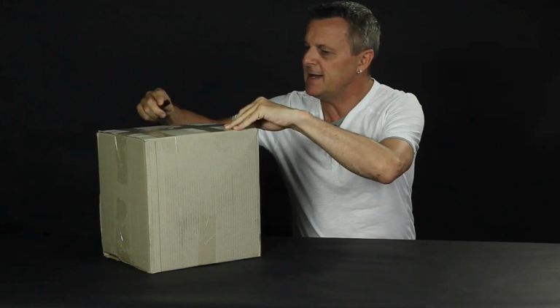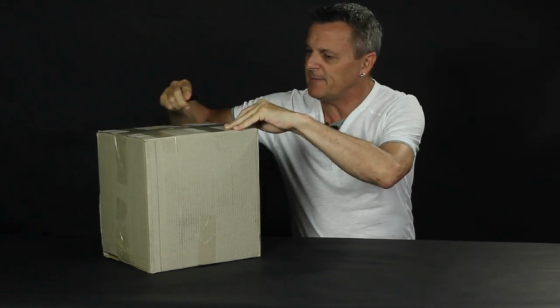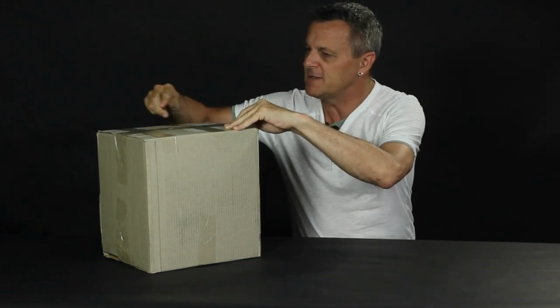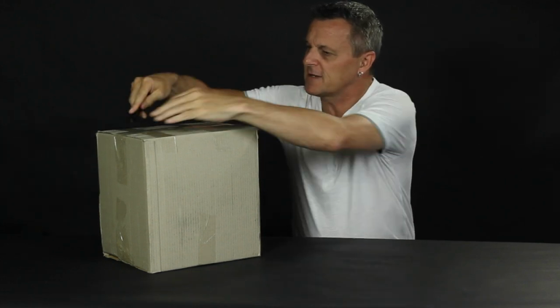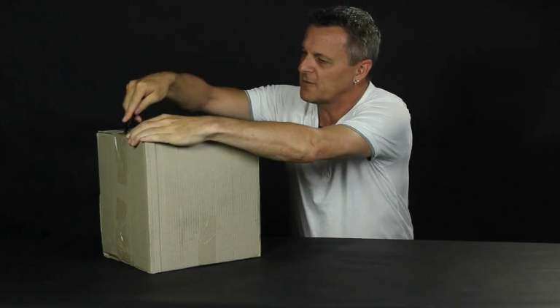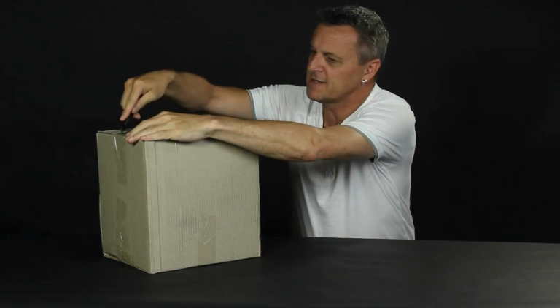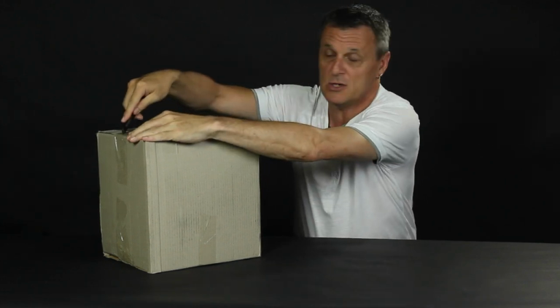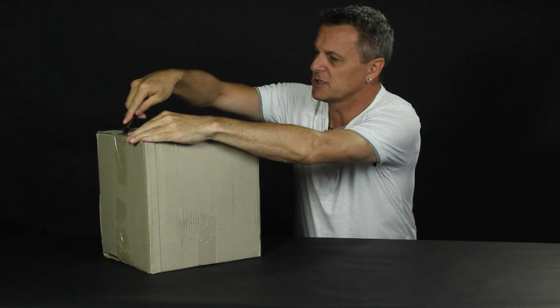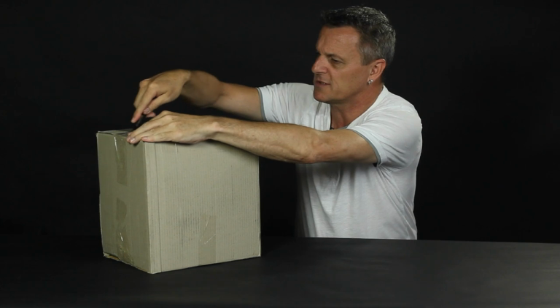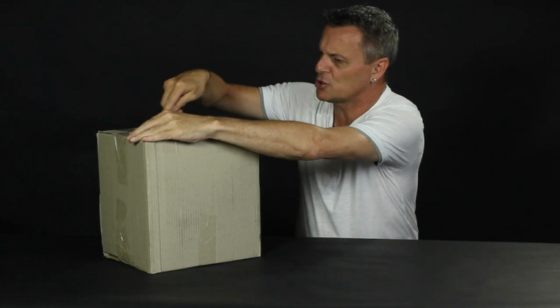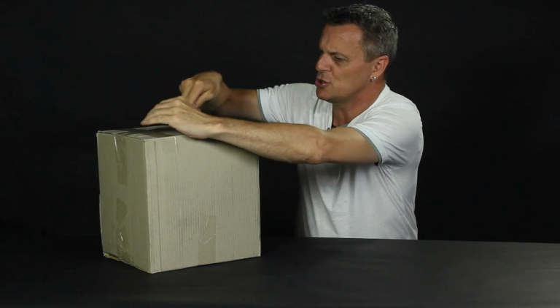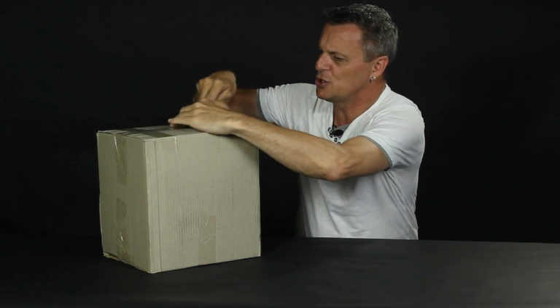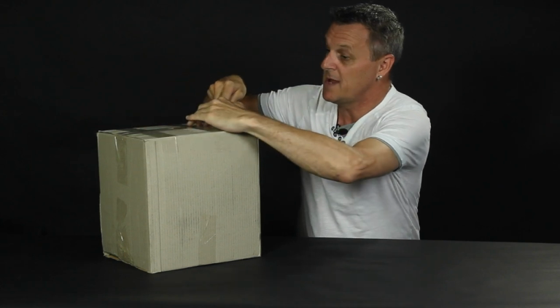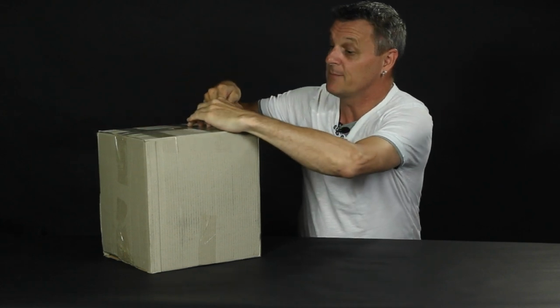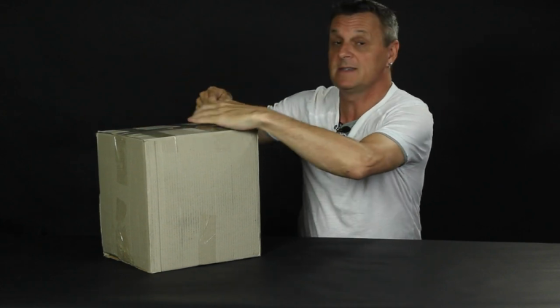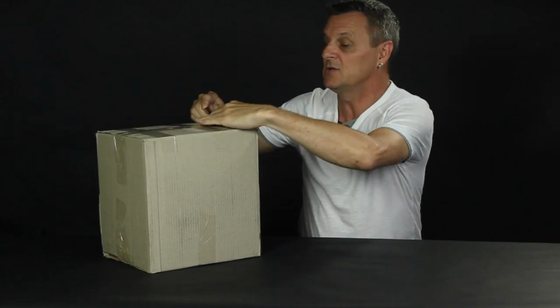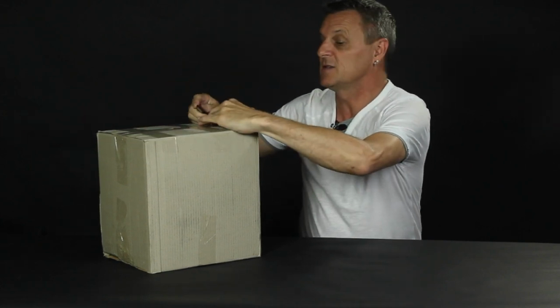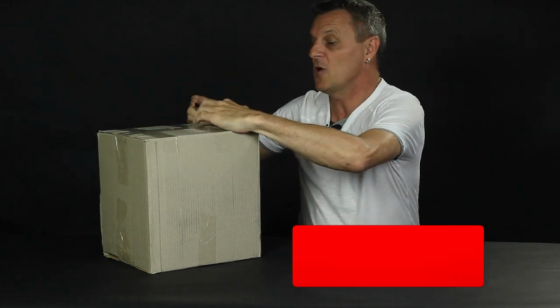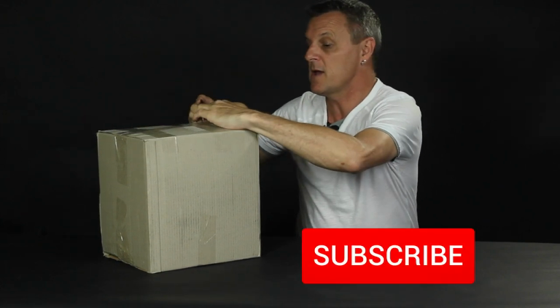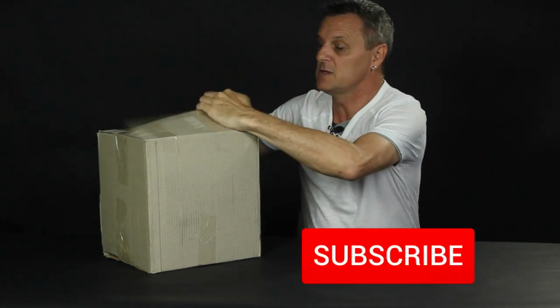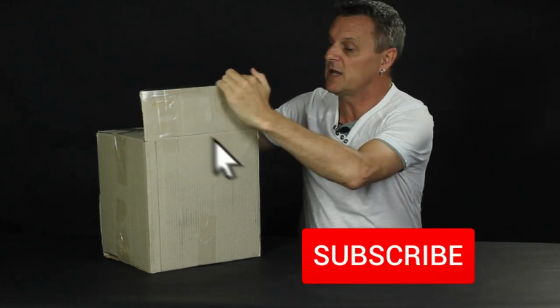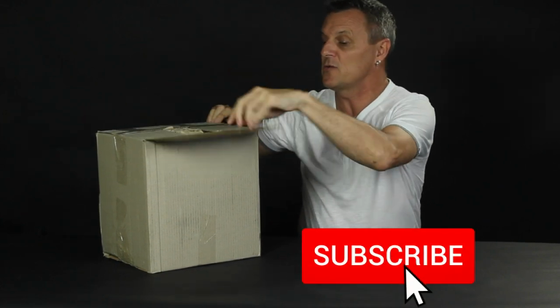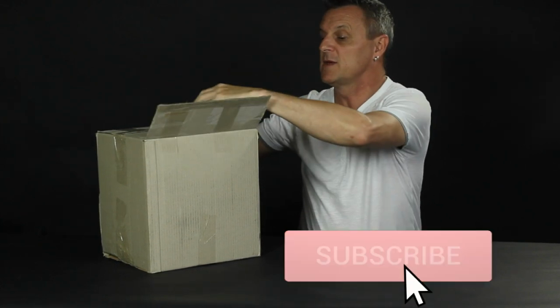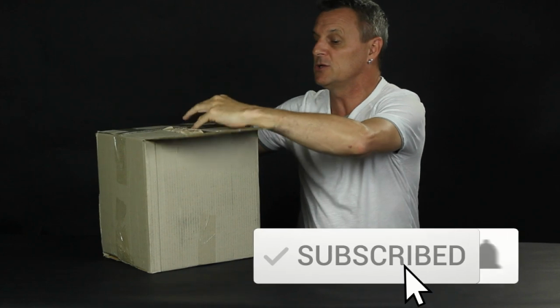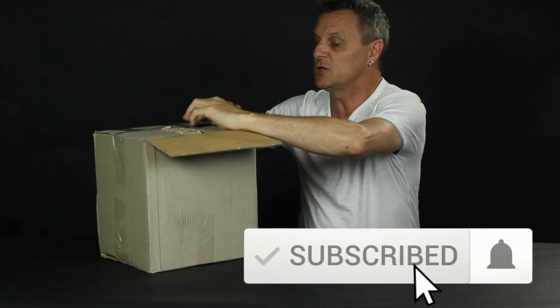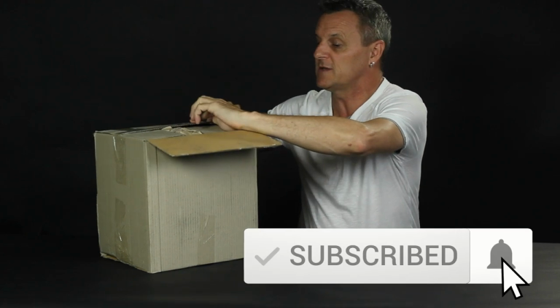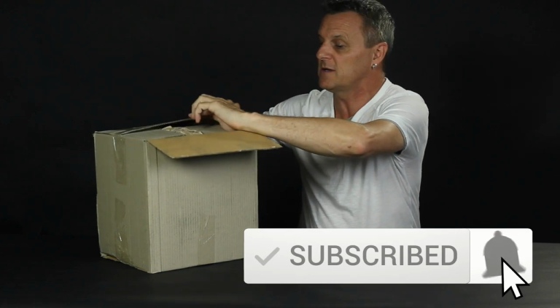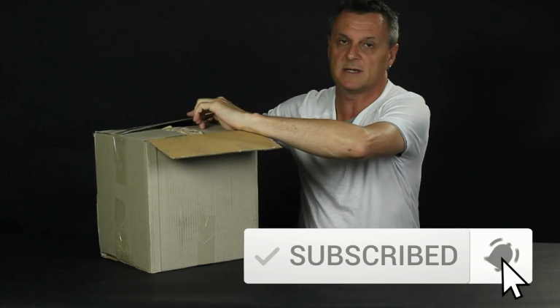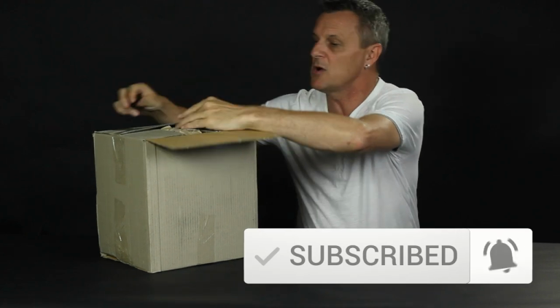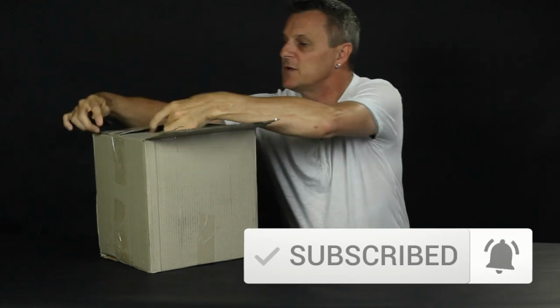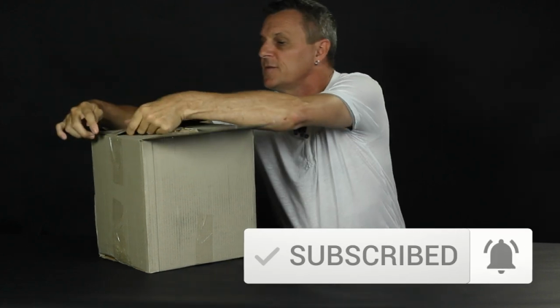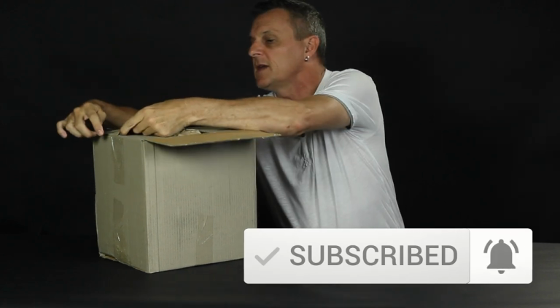If this is the kind of content that you usually like to watch on YouTube, then please do subscribe to this channel and ring the bell so you can see my future videos.